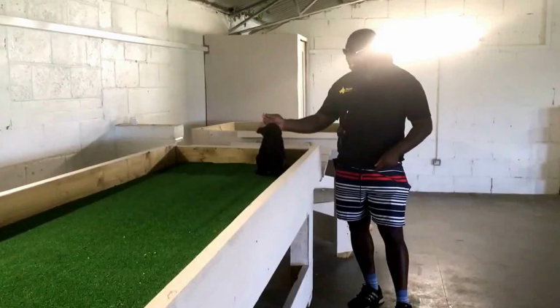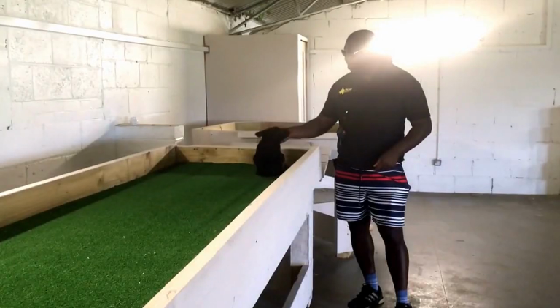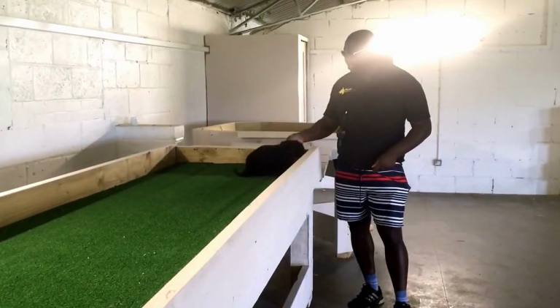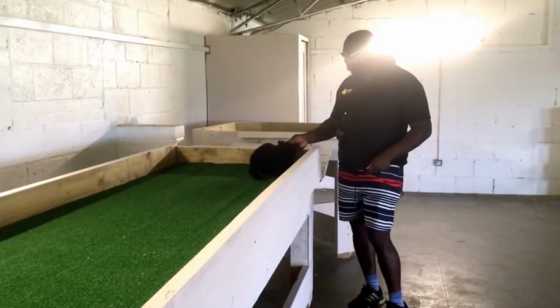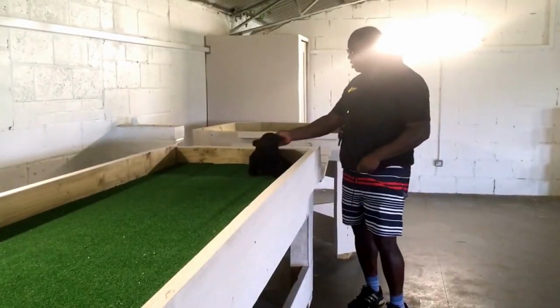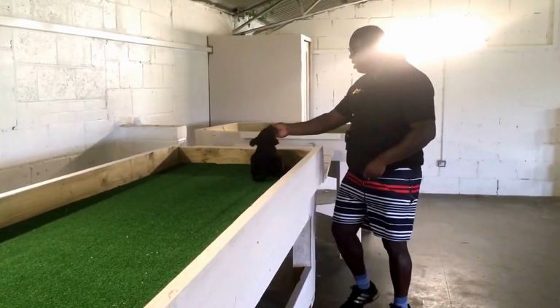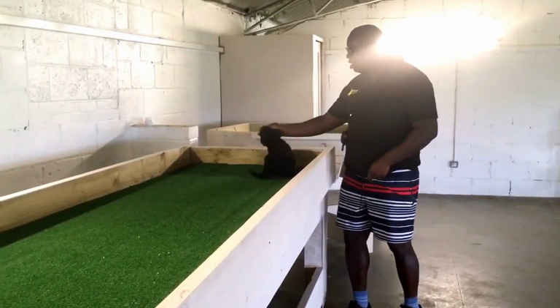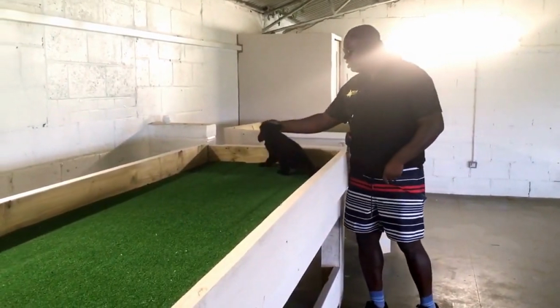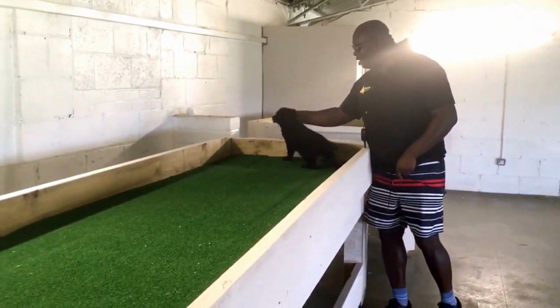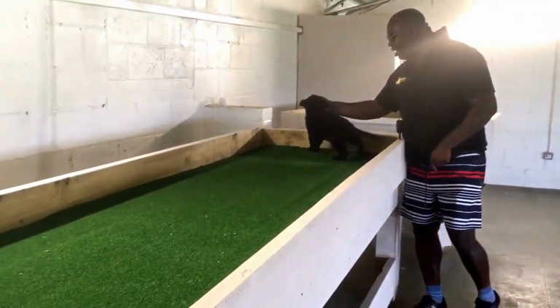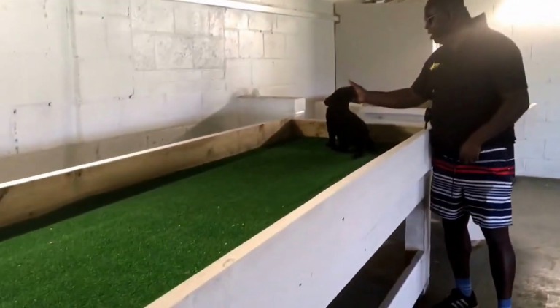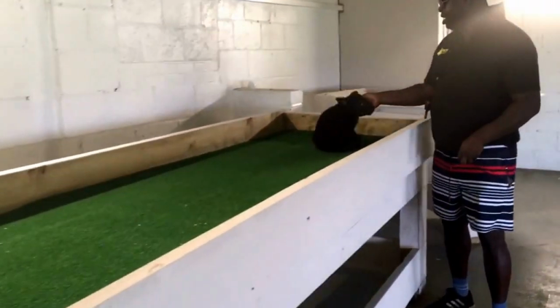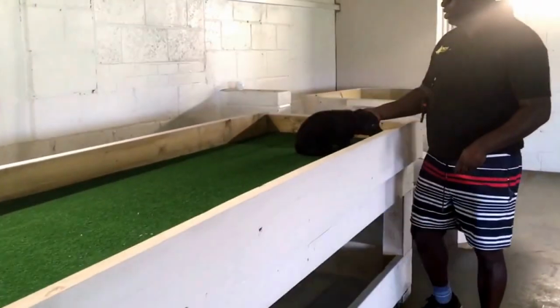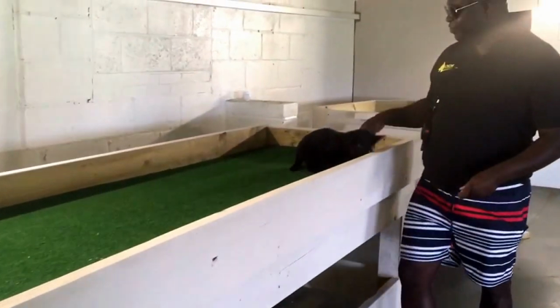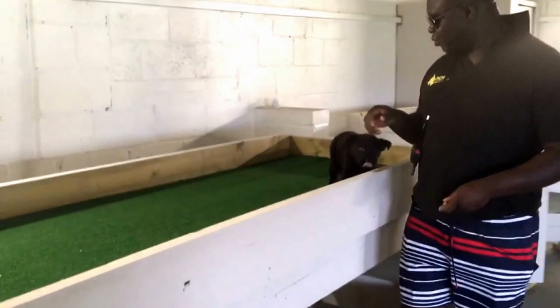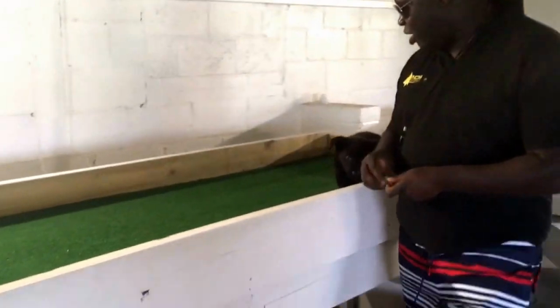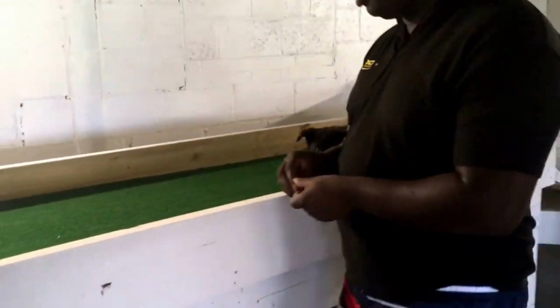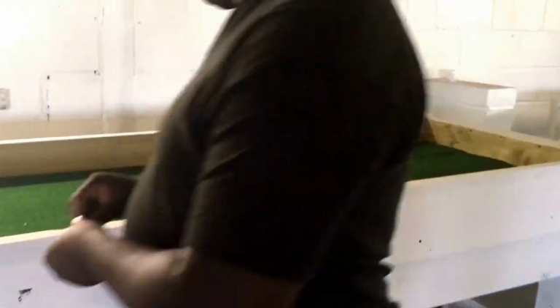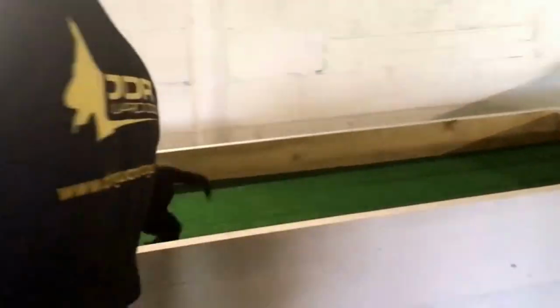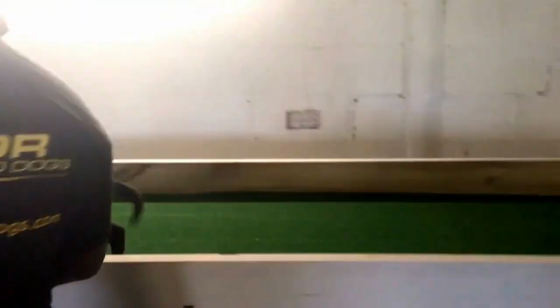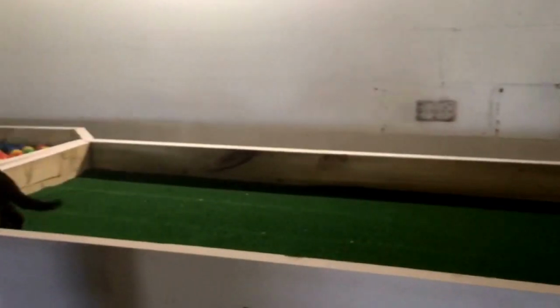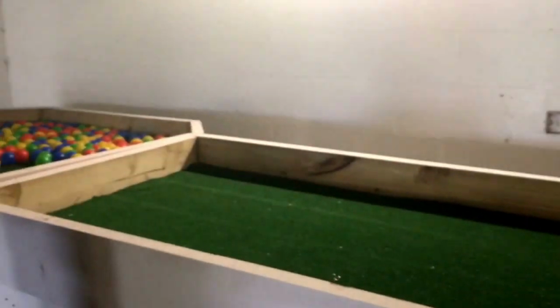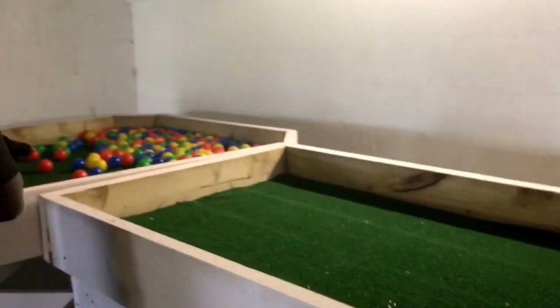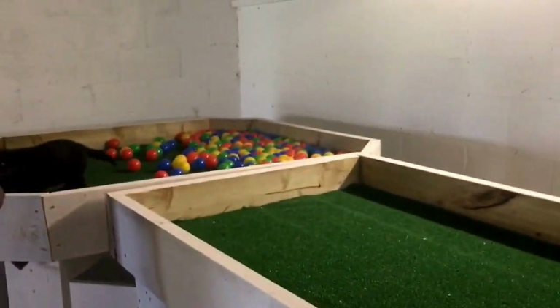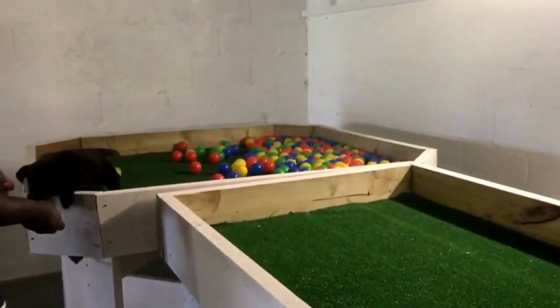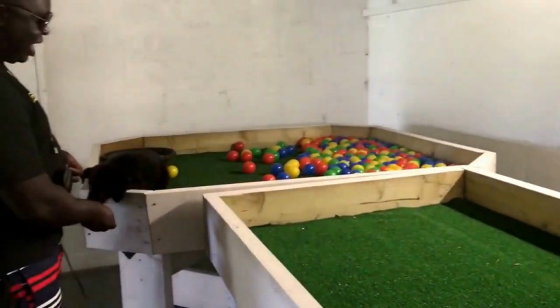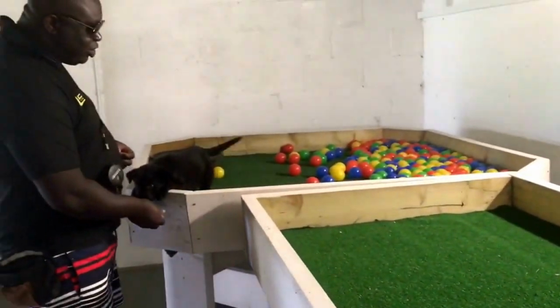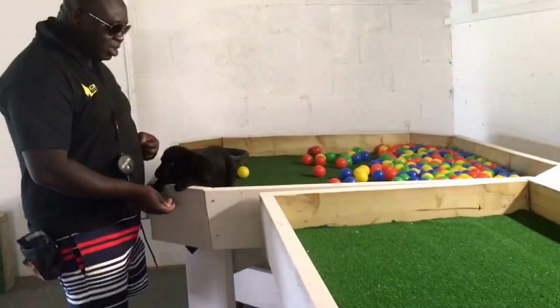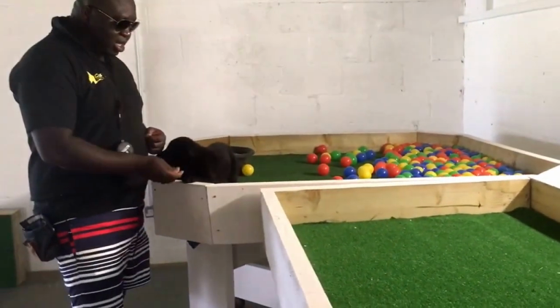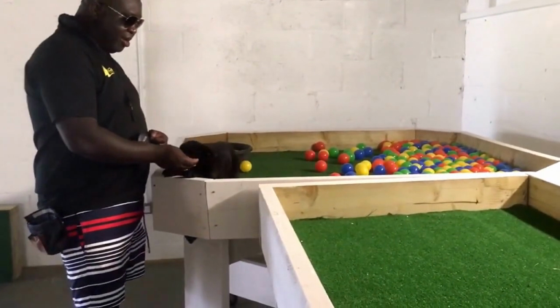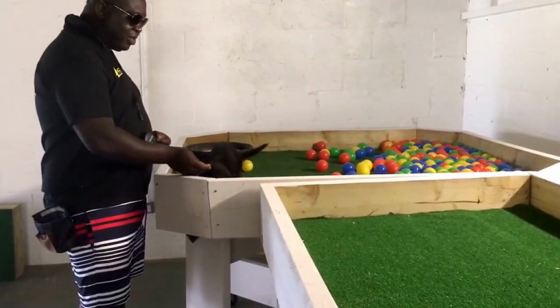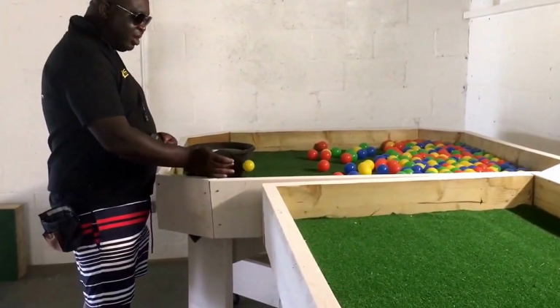This is part of the DVR breeding program. It's a young six and a half week old — should be seven weeks on Sunday. So this is our puppy aptitude table.